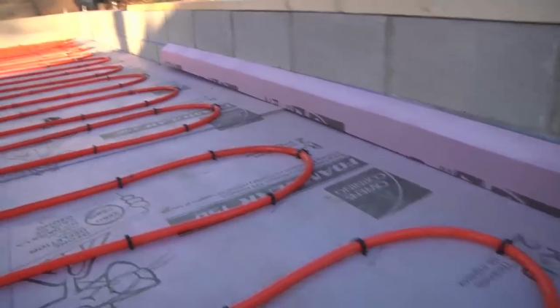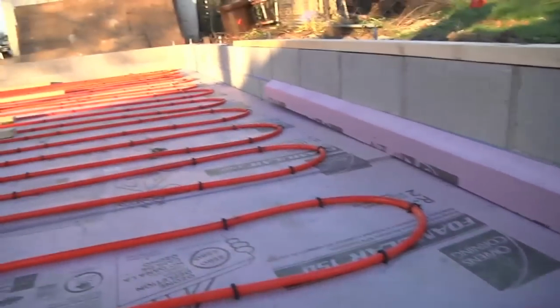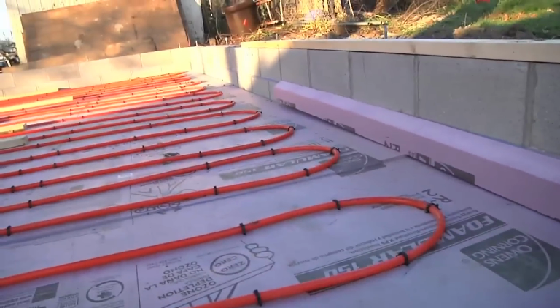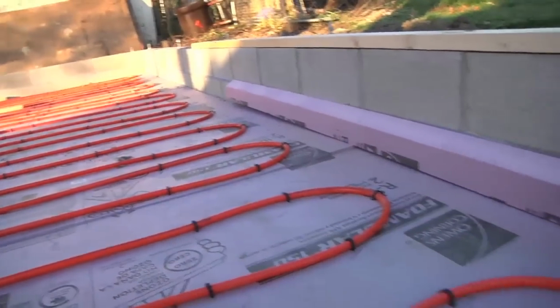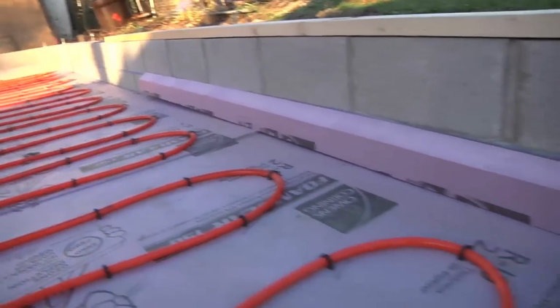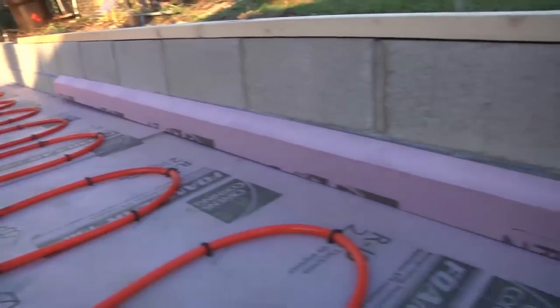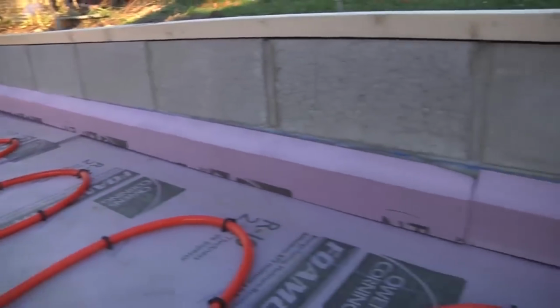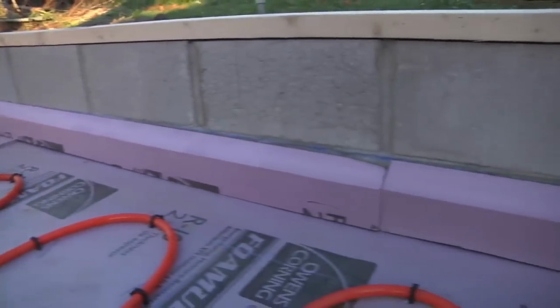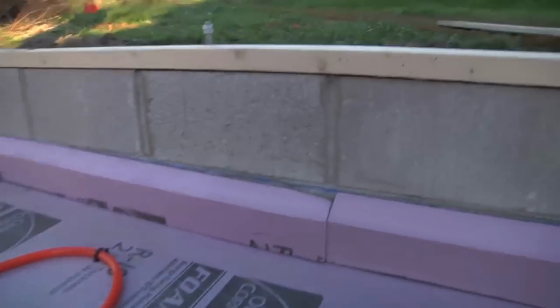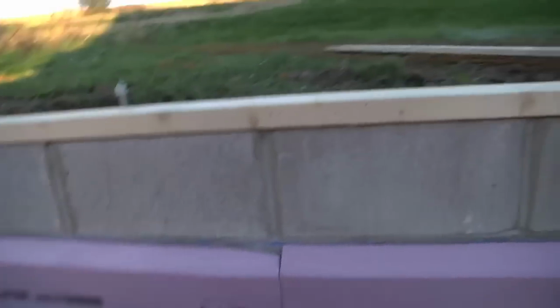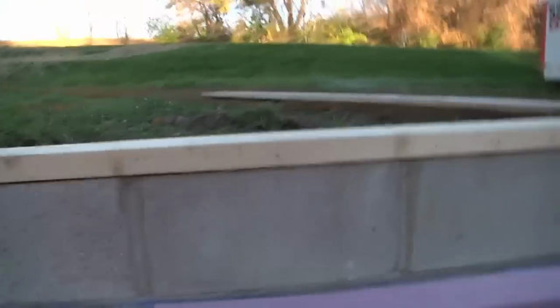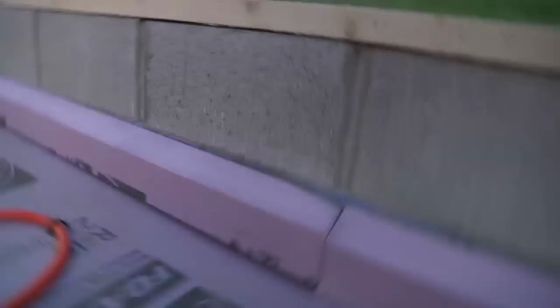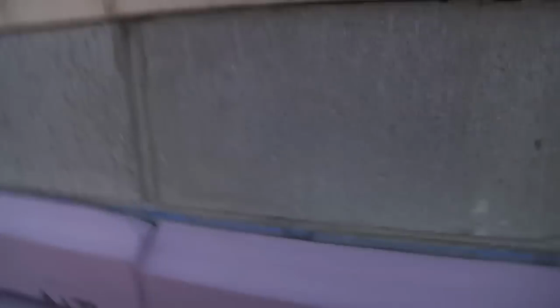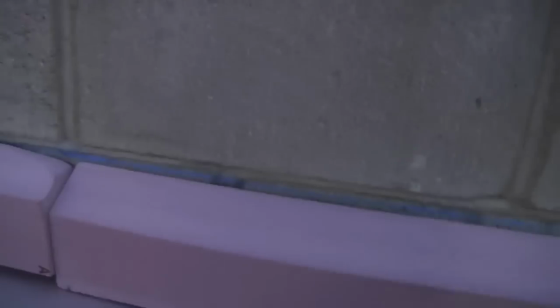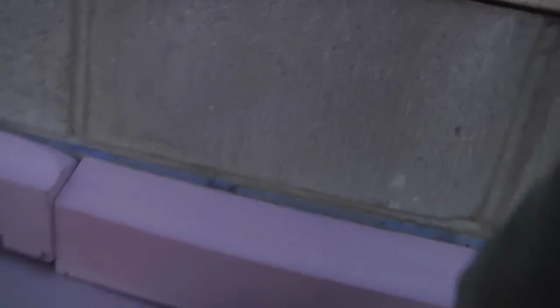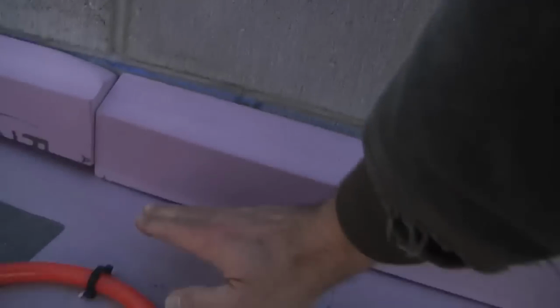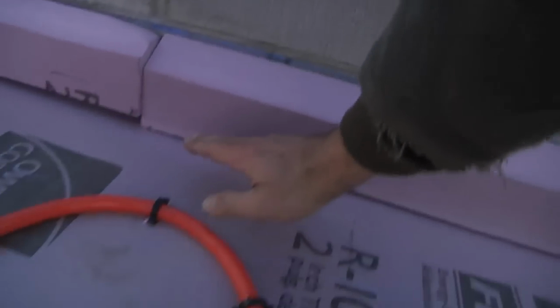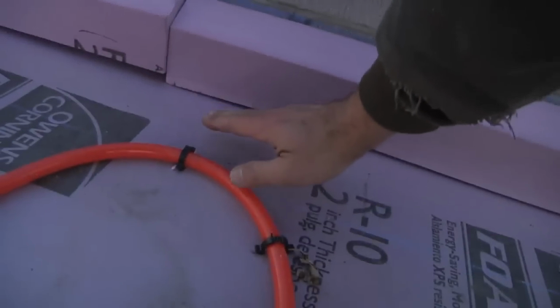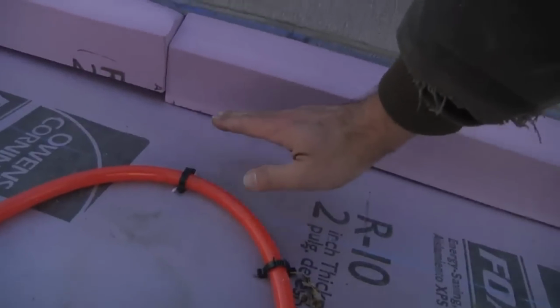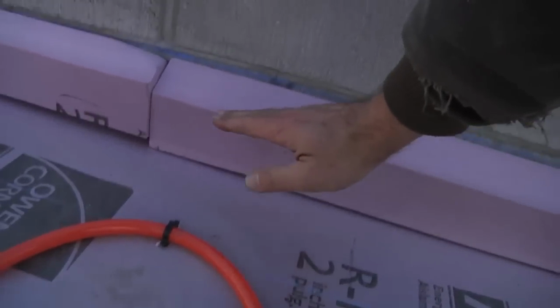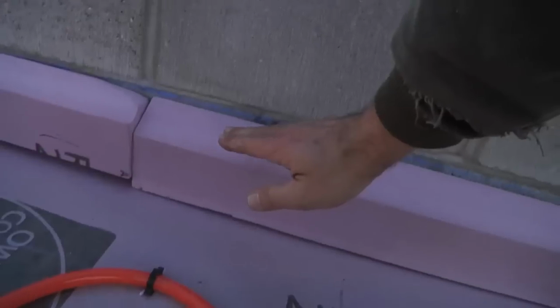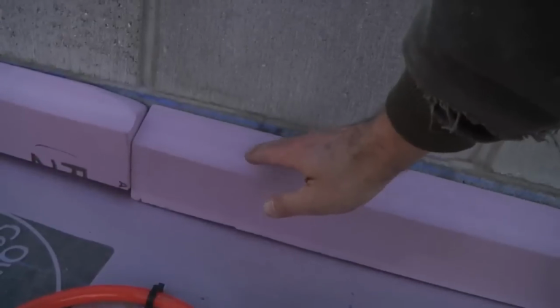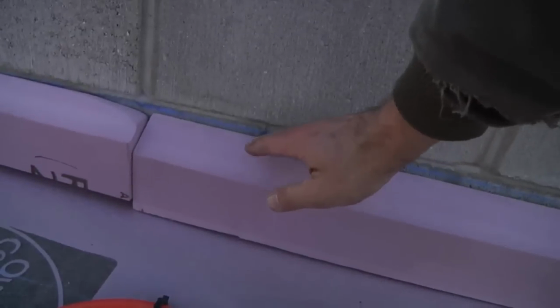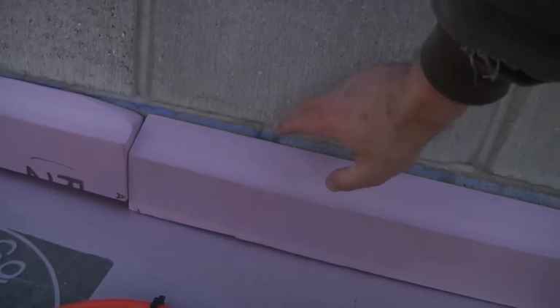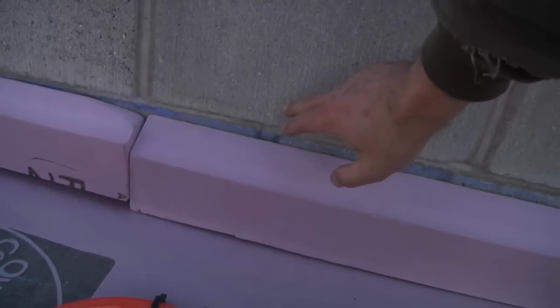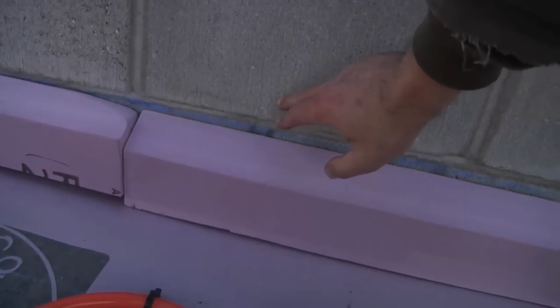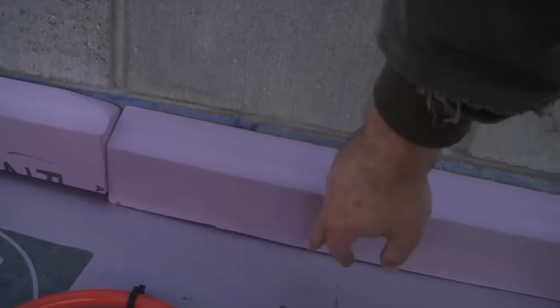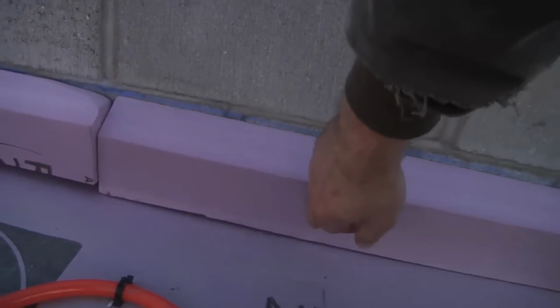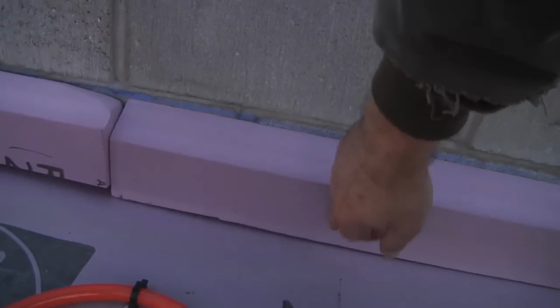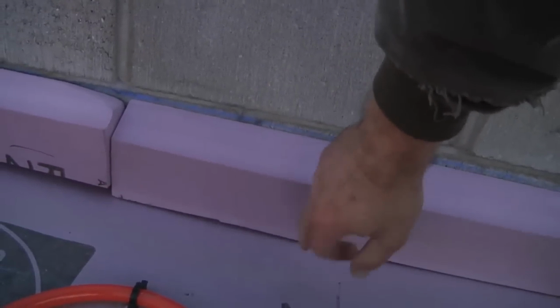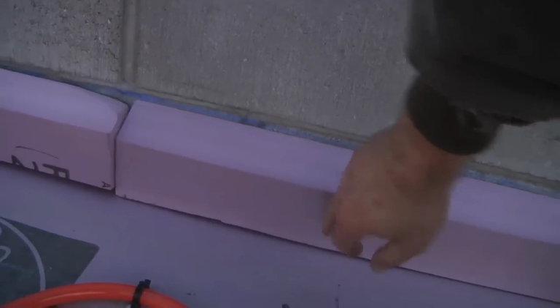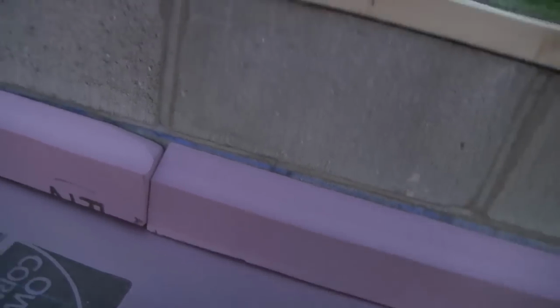I'd say that looks pretty good. Pour the concrete in here, right up to here. Concrete goes all the way to the wall but it's mostly a thermal break.